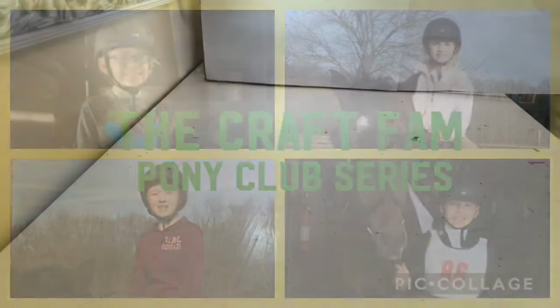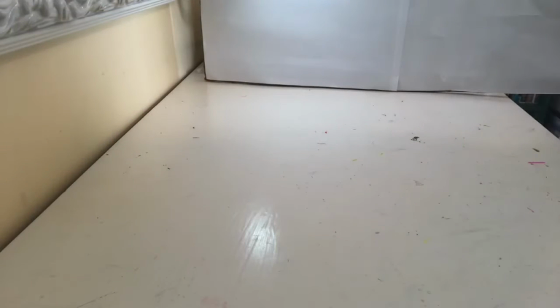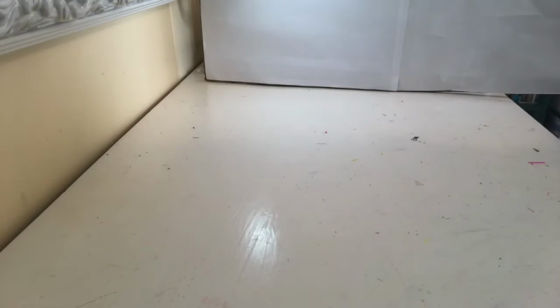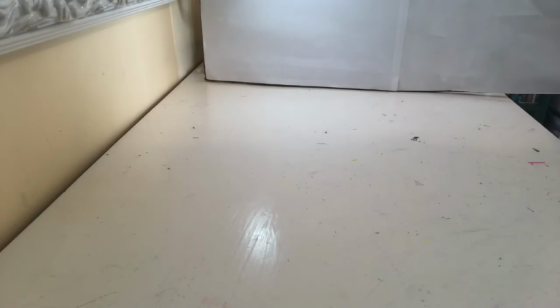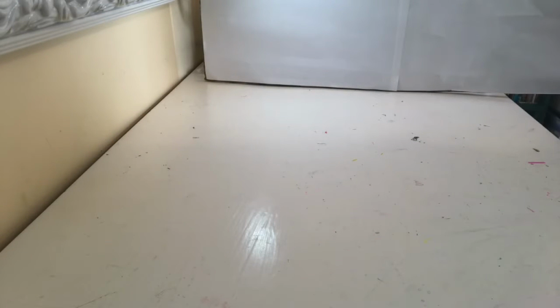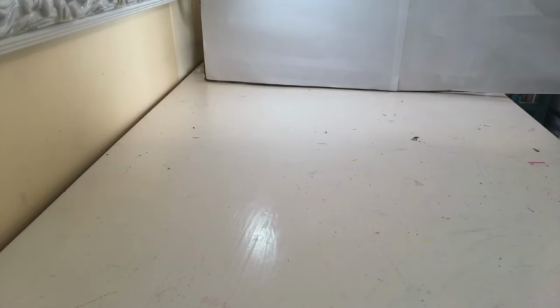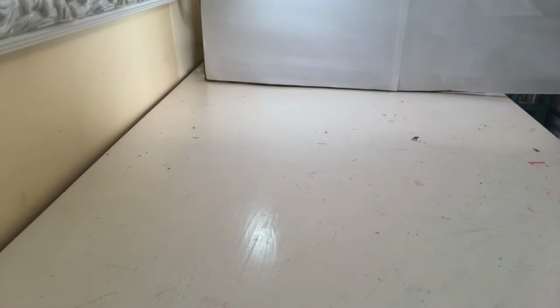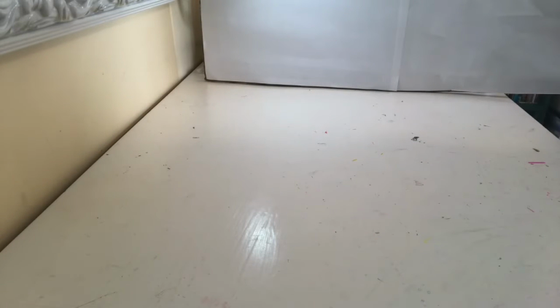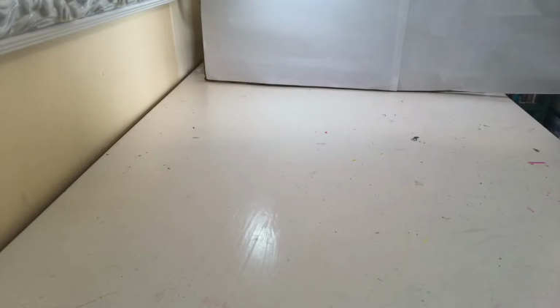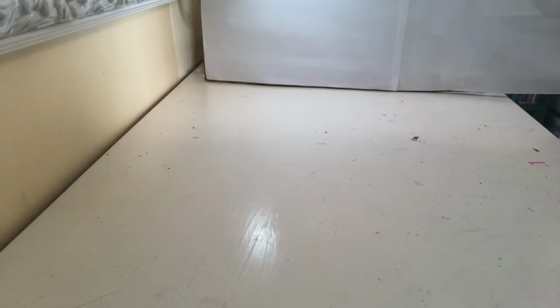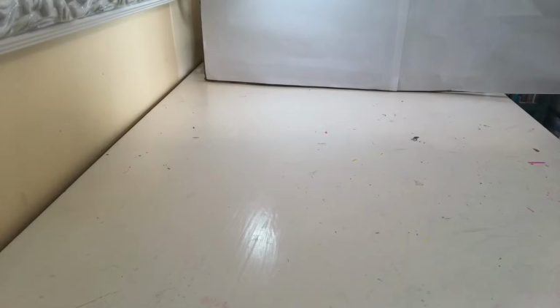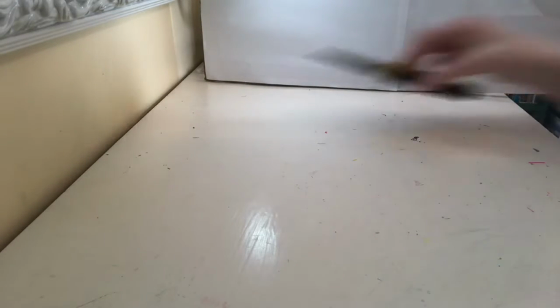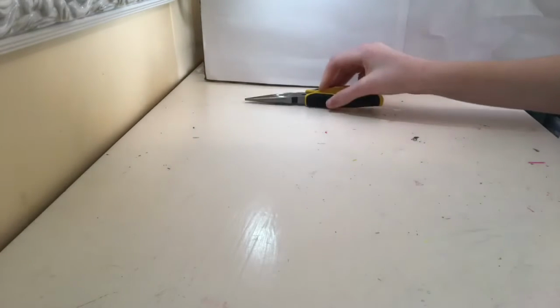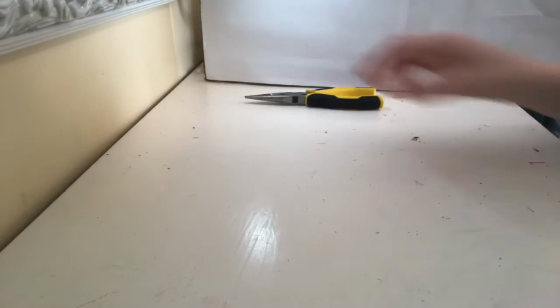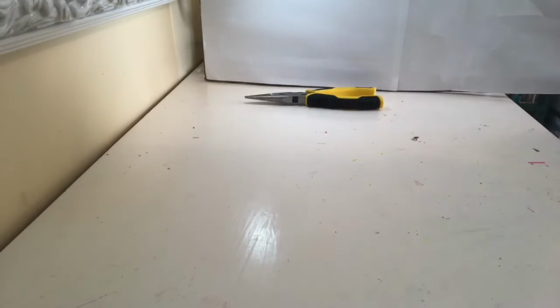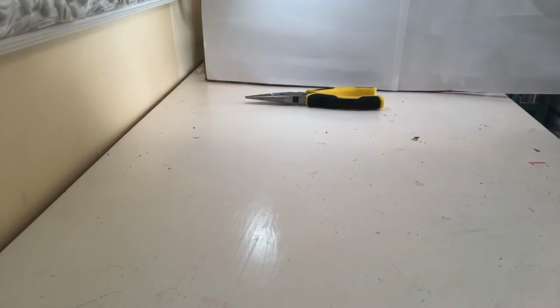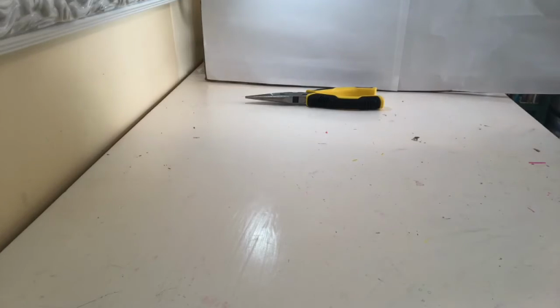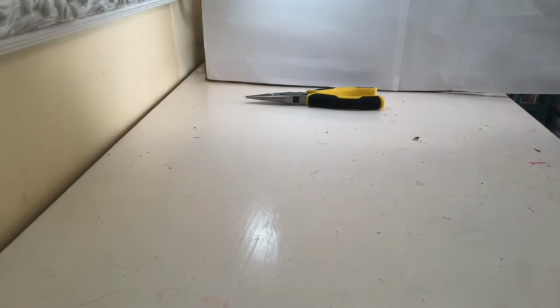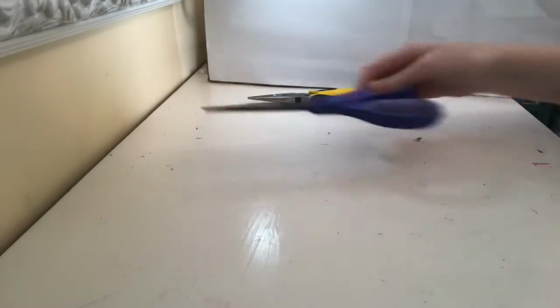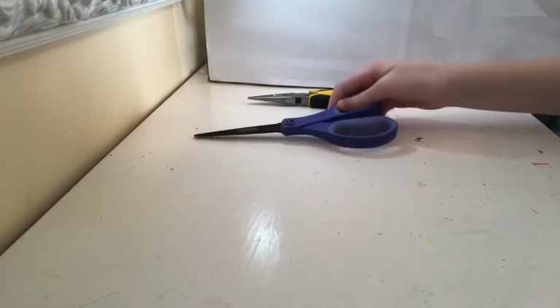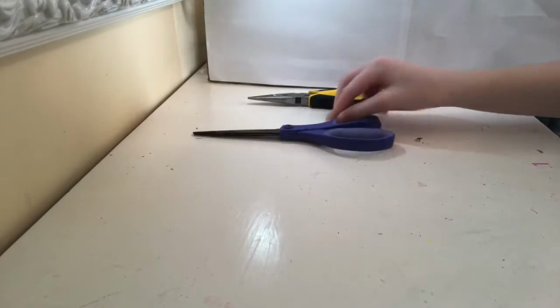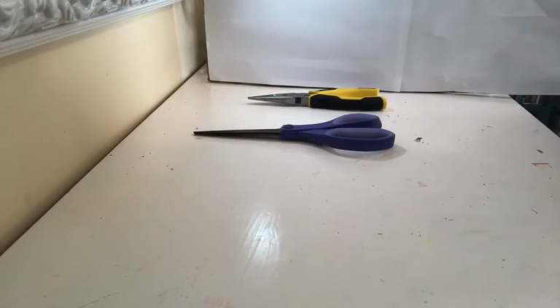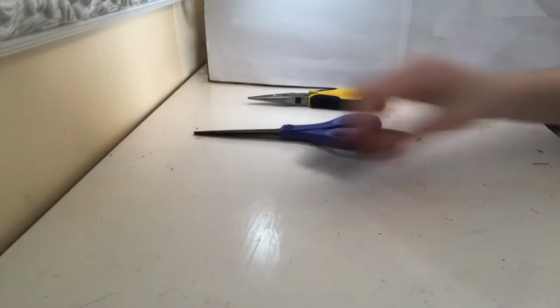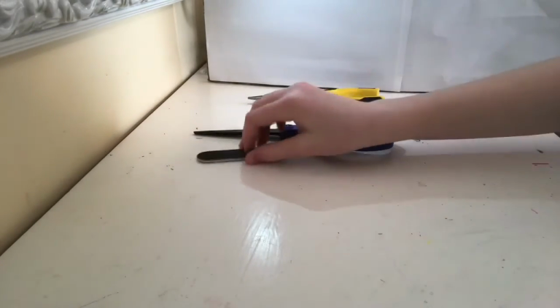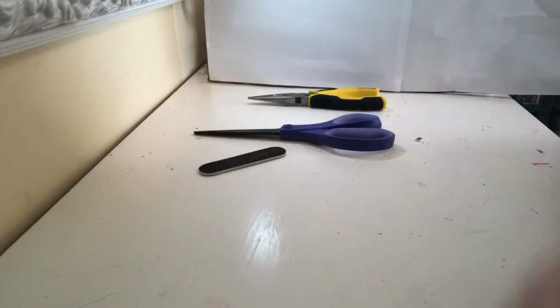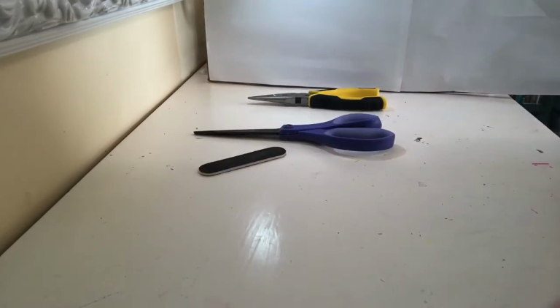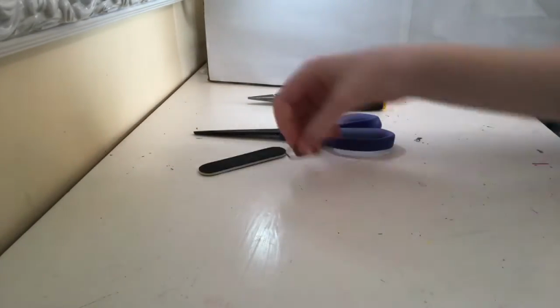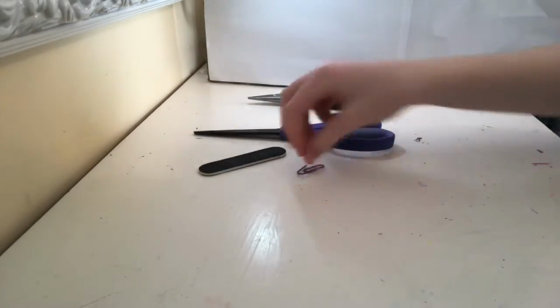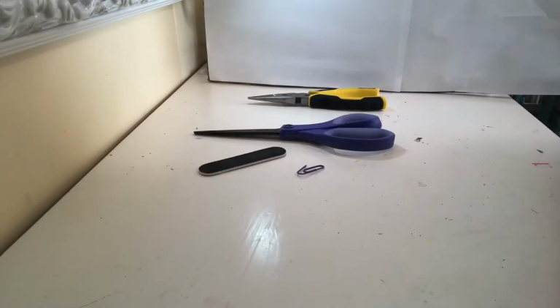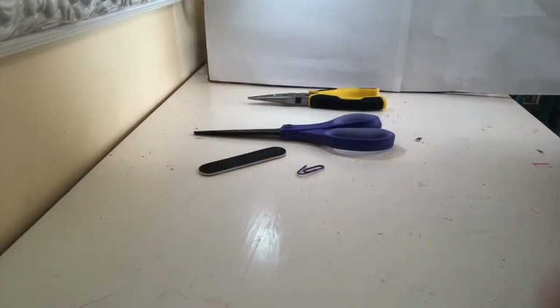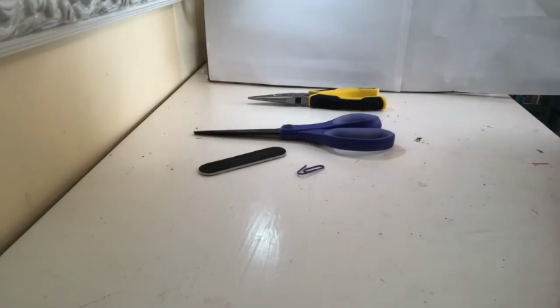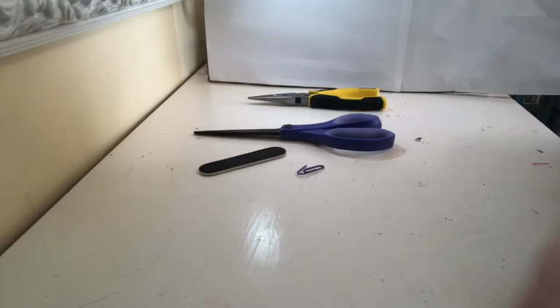Today we're going to be making a hoof pick for your bridle. For this craft you'll need pliers, scissors, a nail file, a paper clip, and some craft foam.